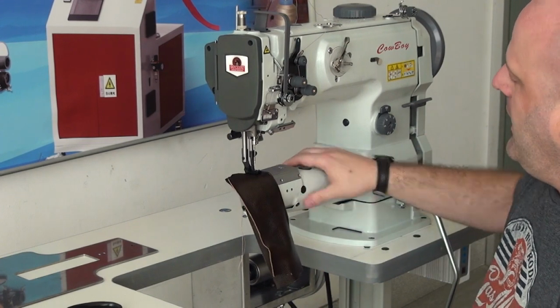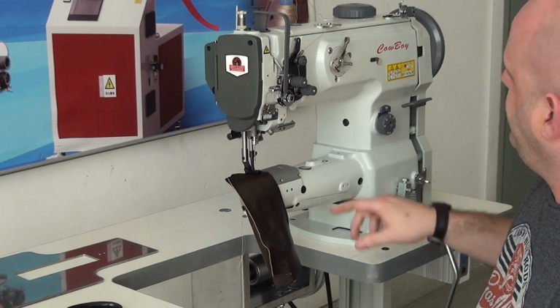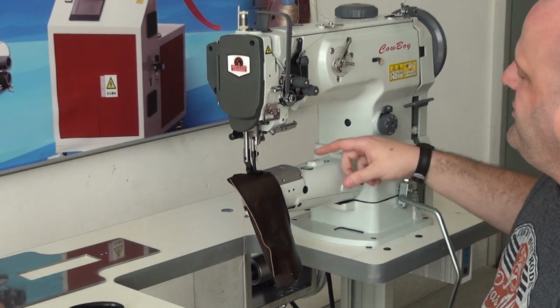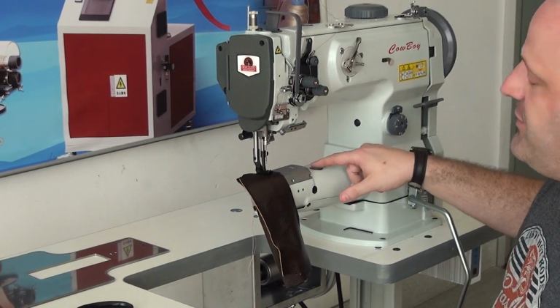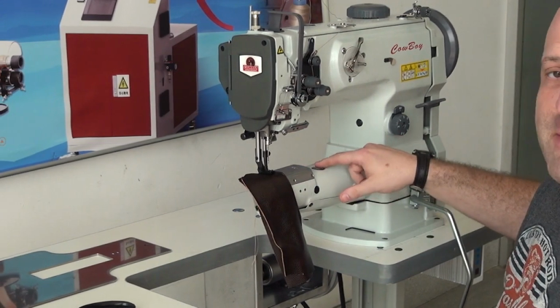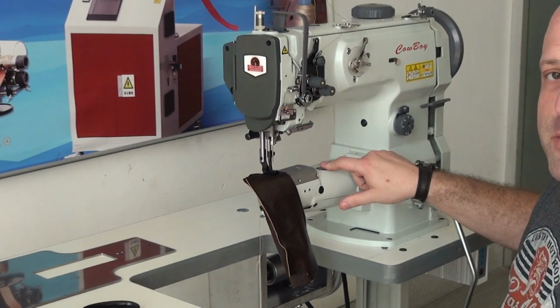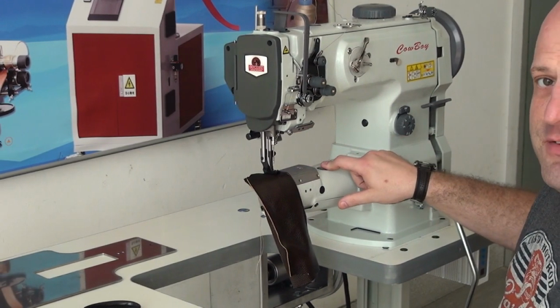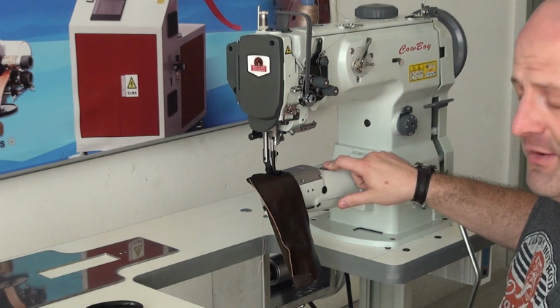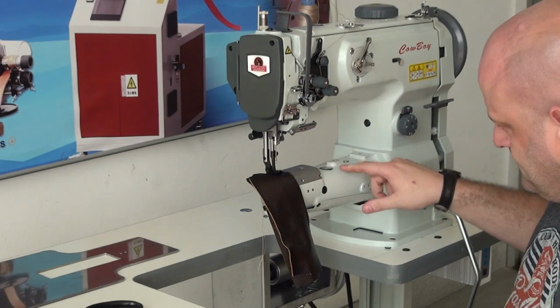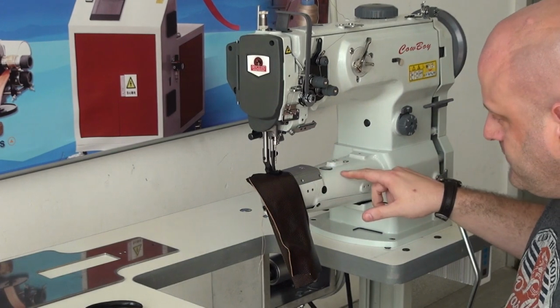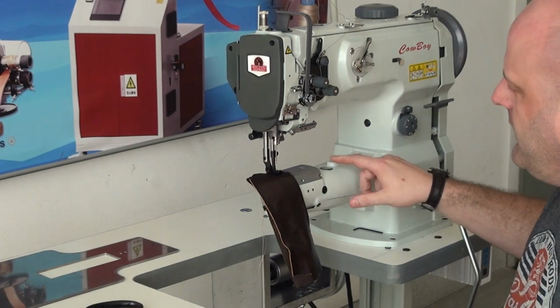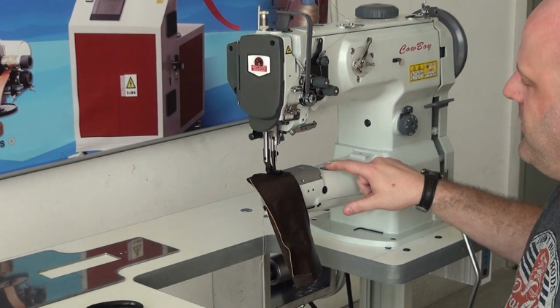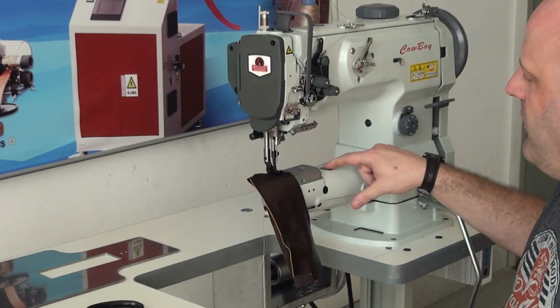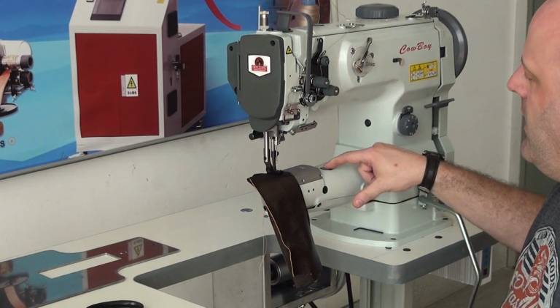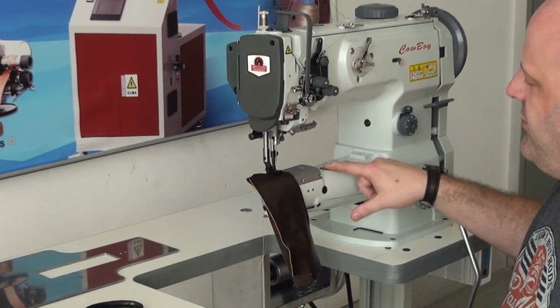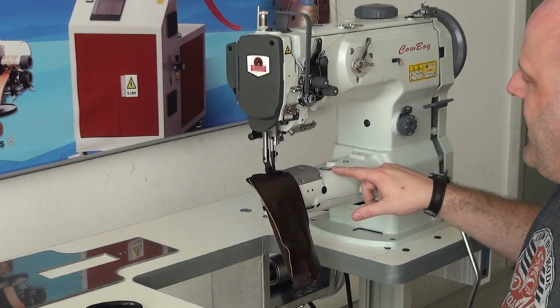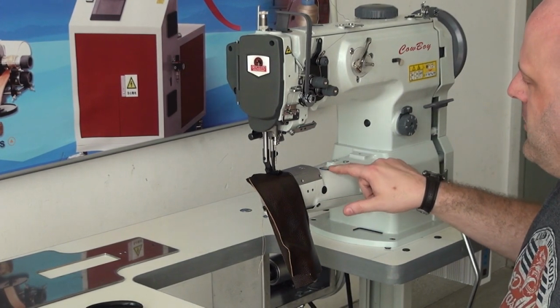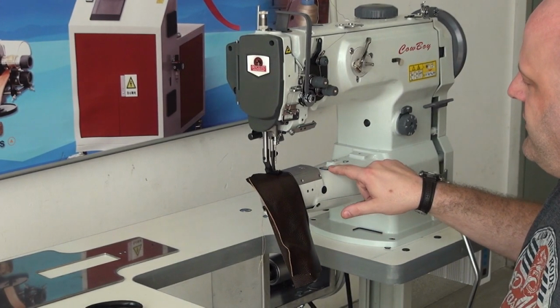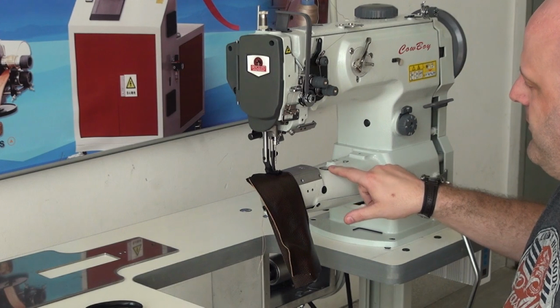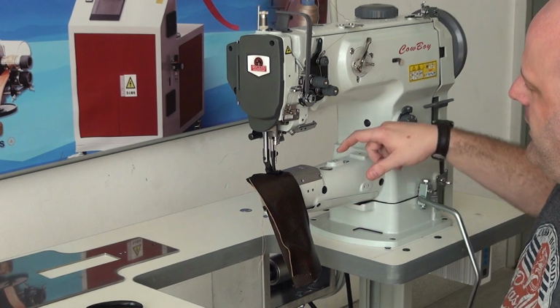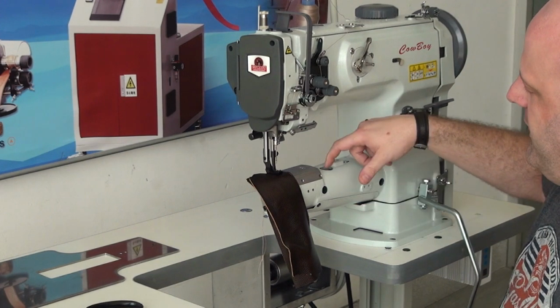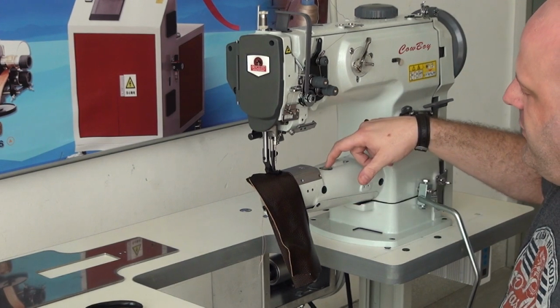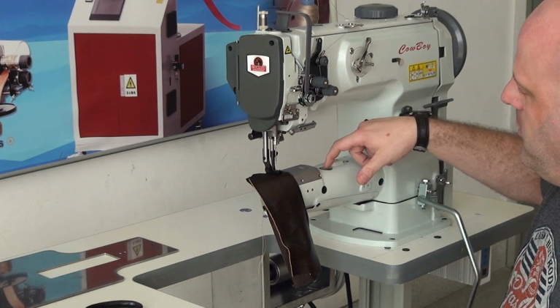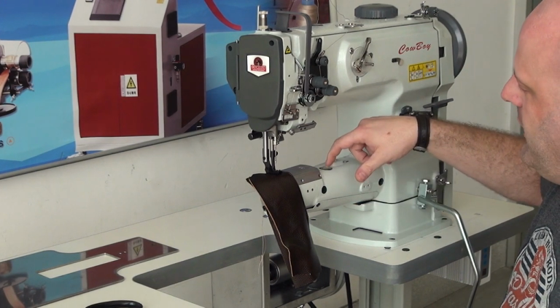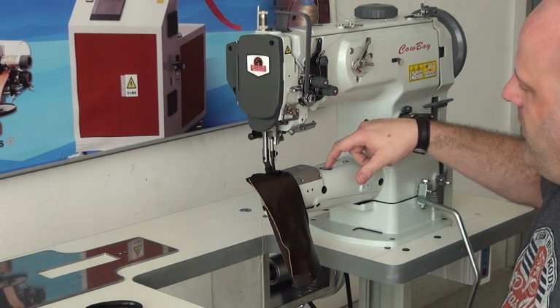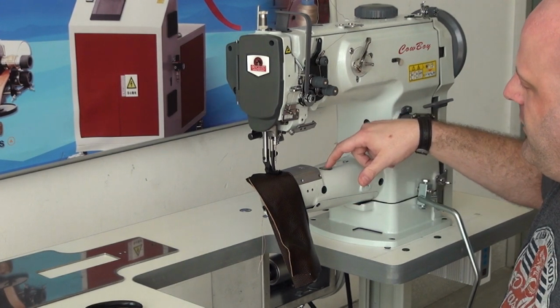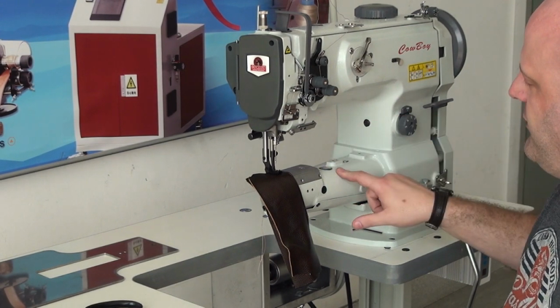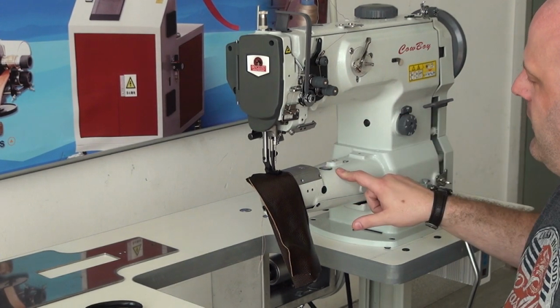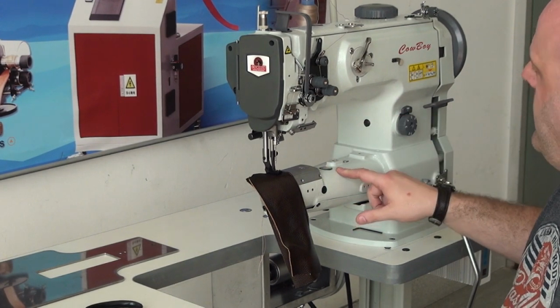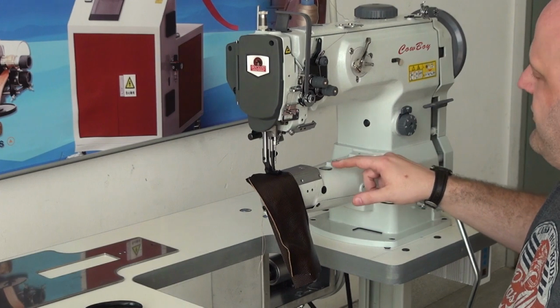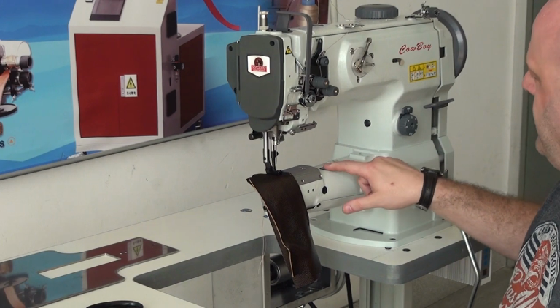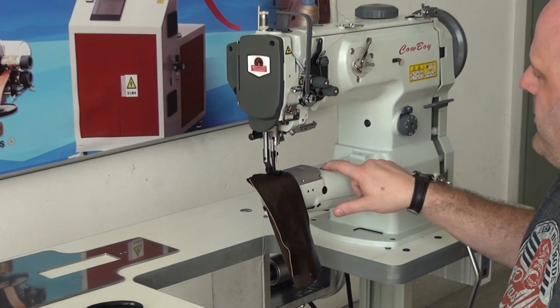In addition, this machine features an automatic lubrication system, unlike the 341, which is just a manual lubrication system. You can see here there's a little oil percolator window that shows the oil level as the machine is operating.